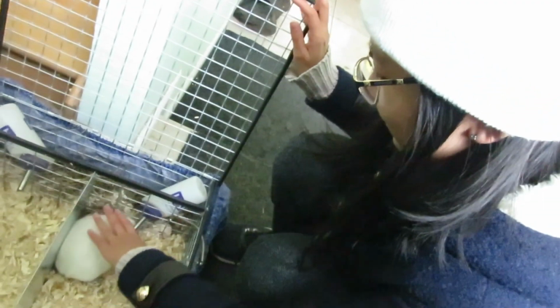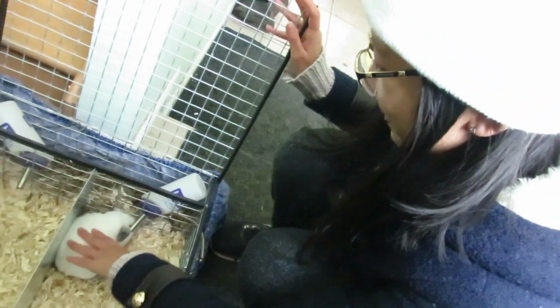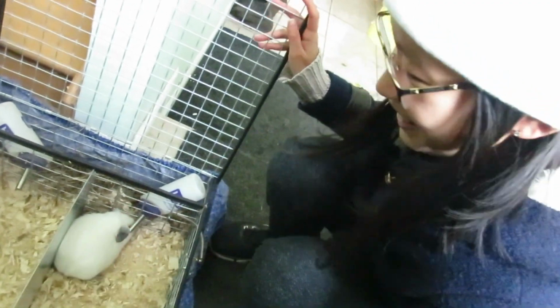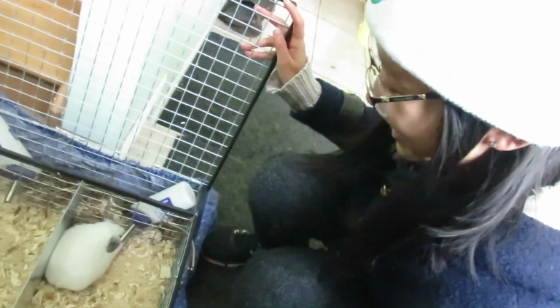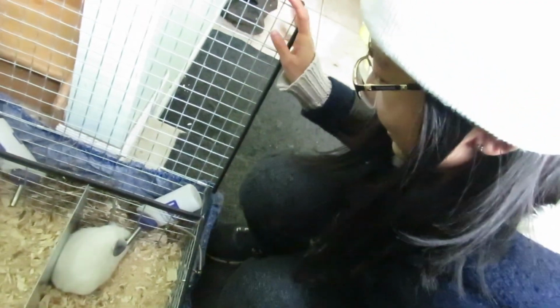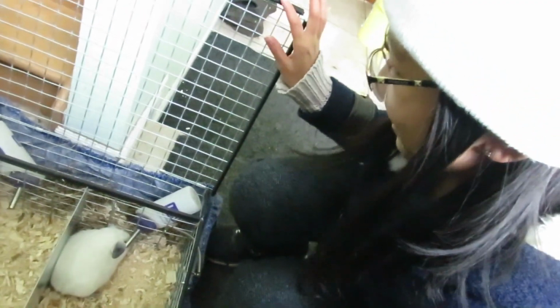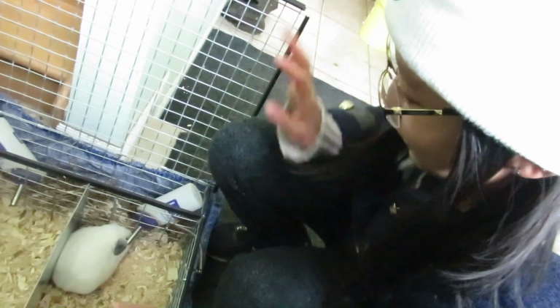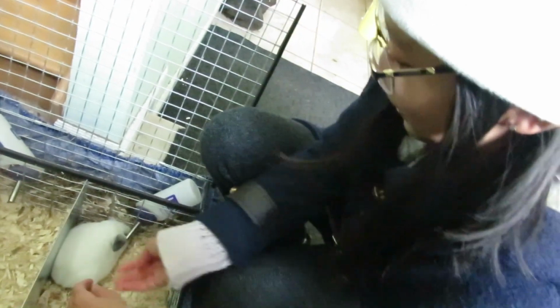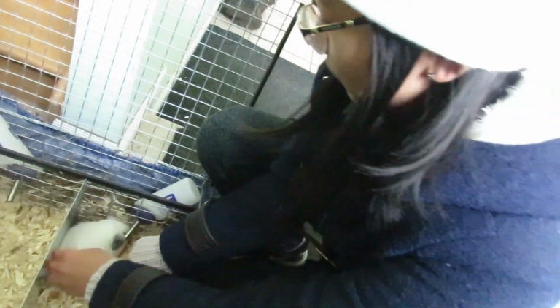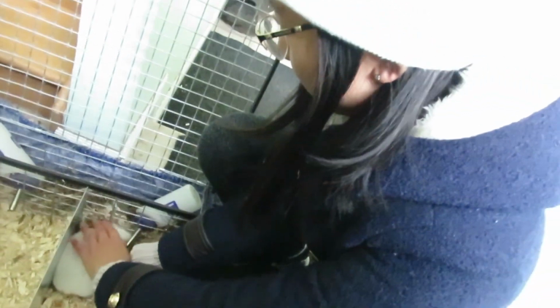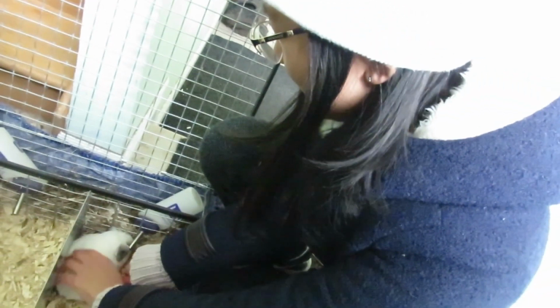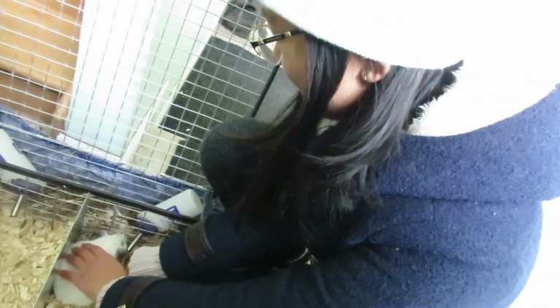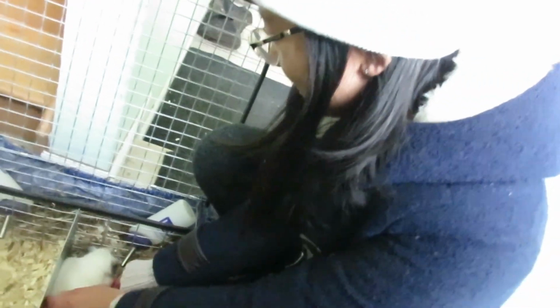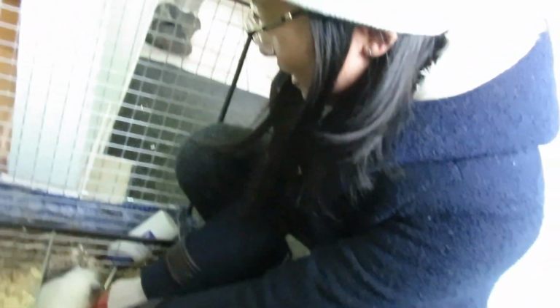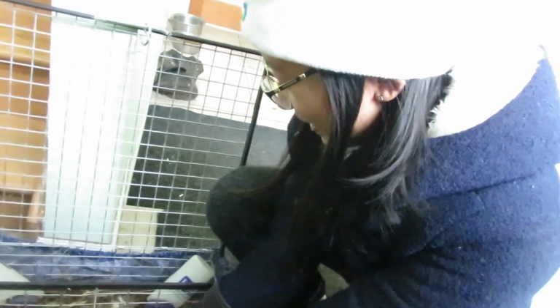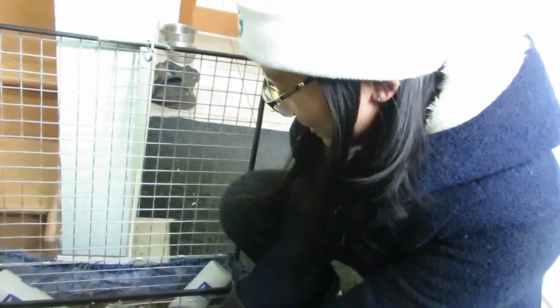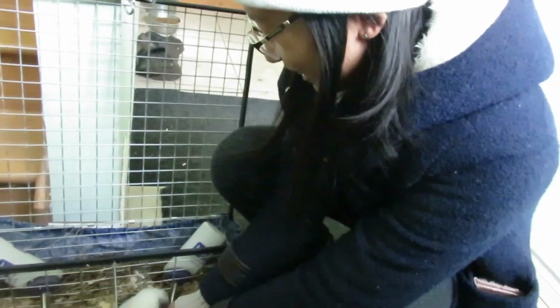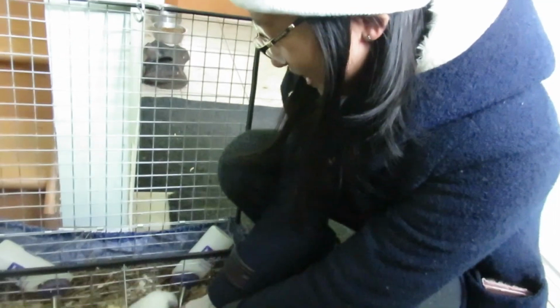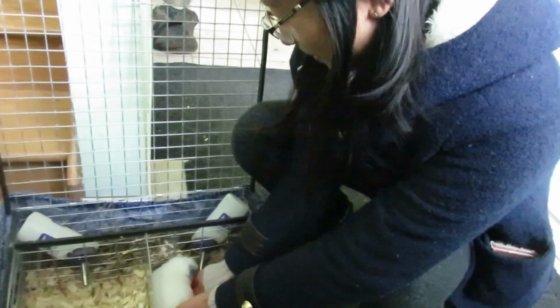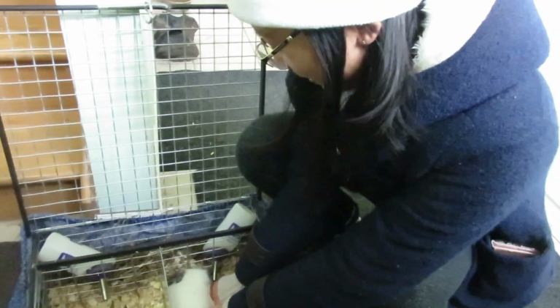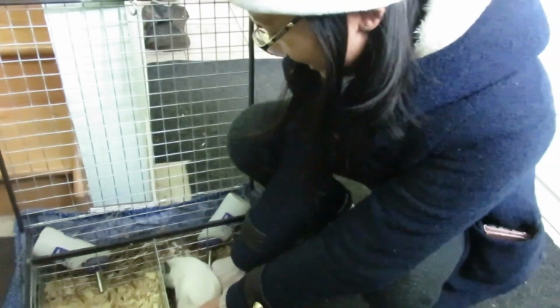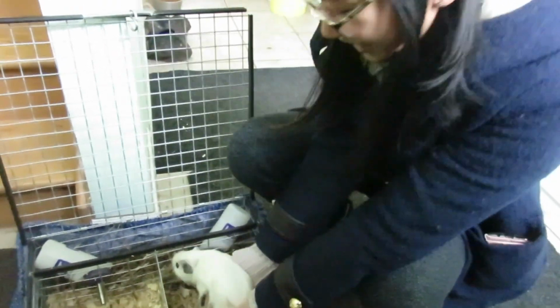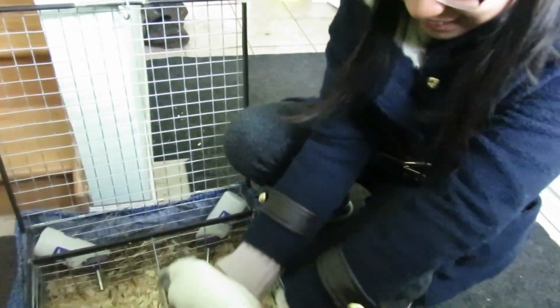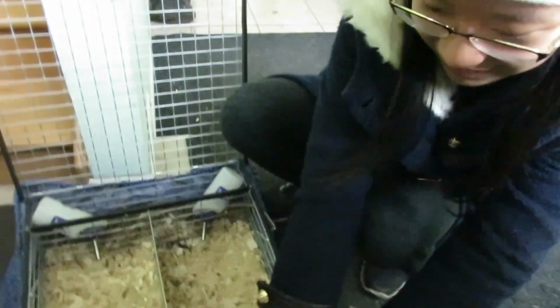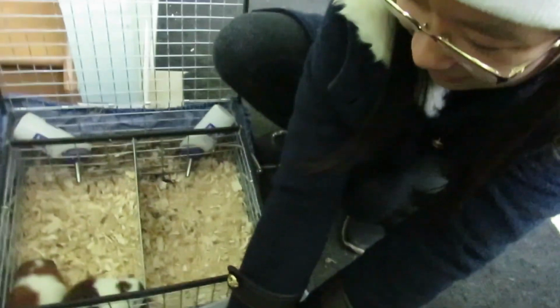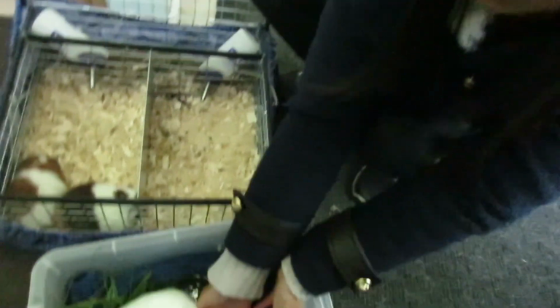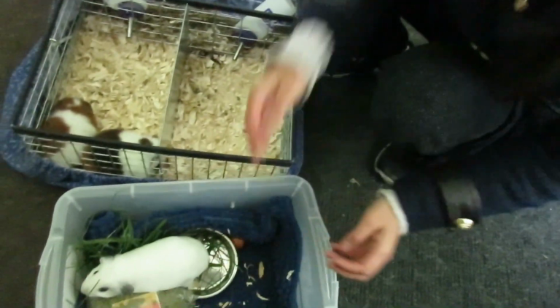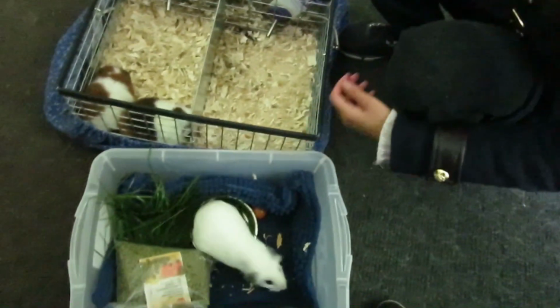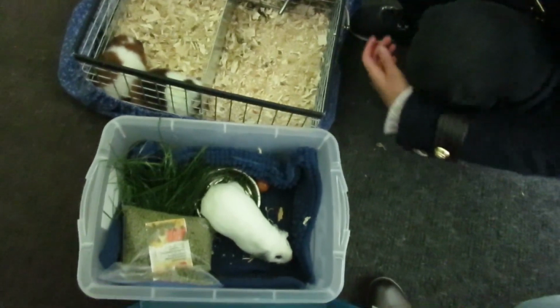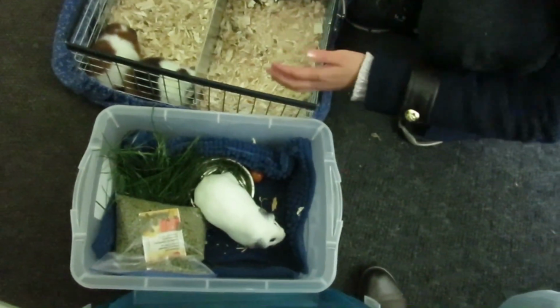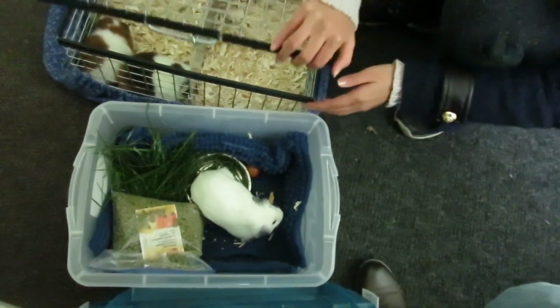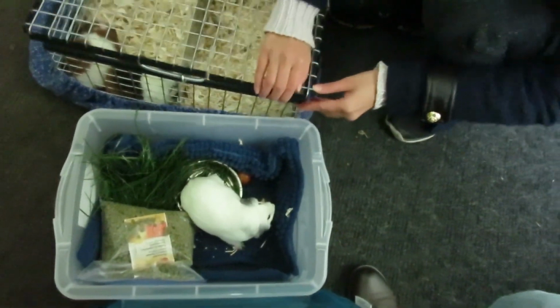Aww, she's so cute! She's so cute! Sorry, little one. Thank you. You're welcome.